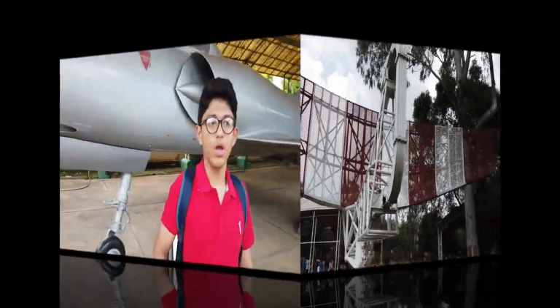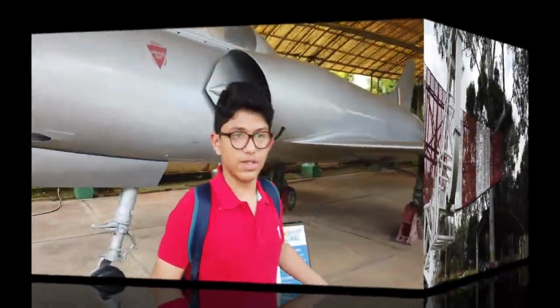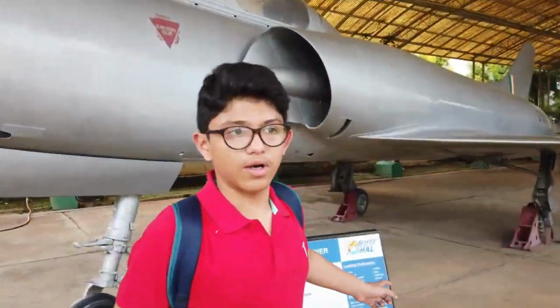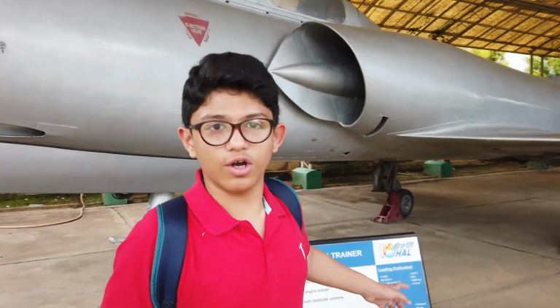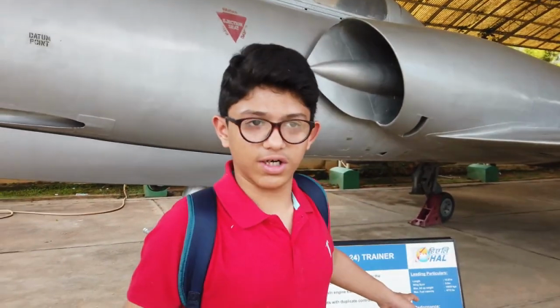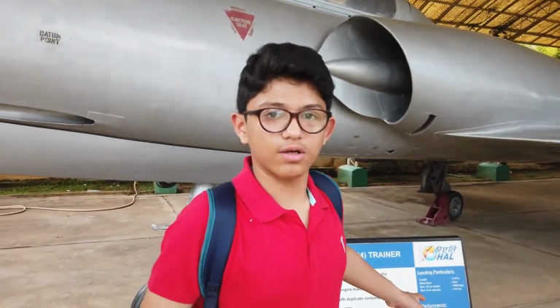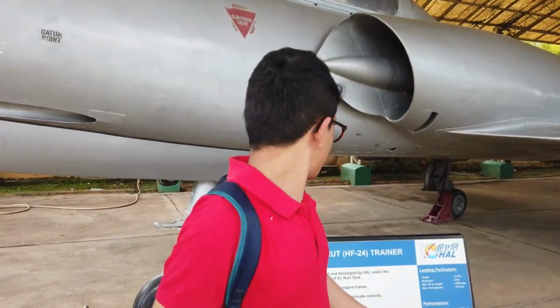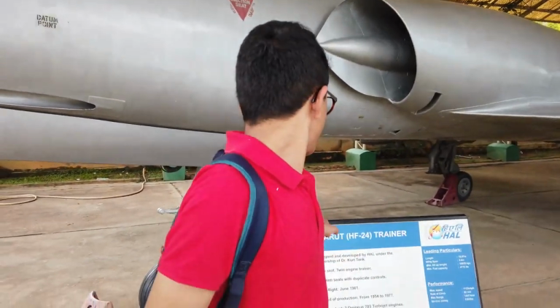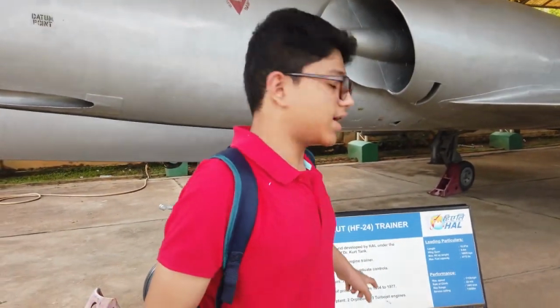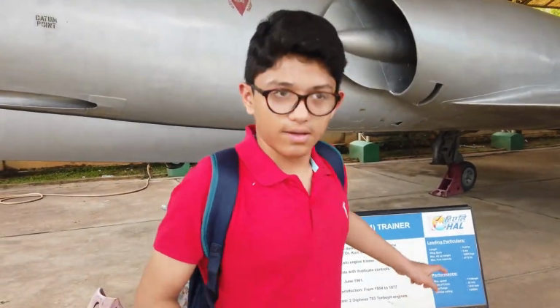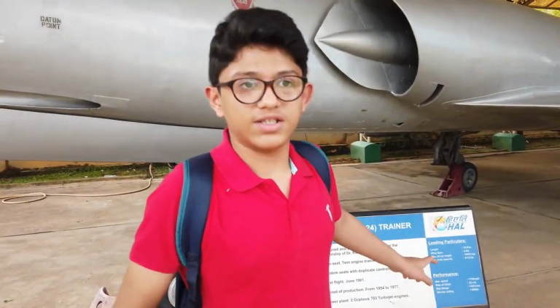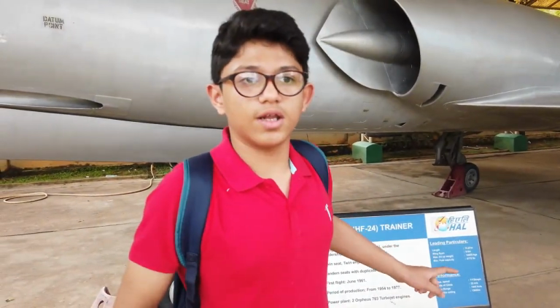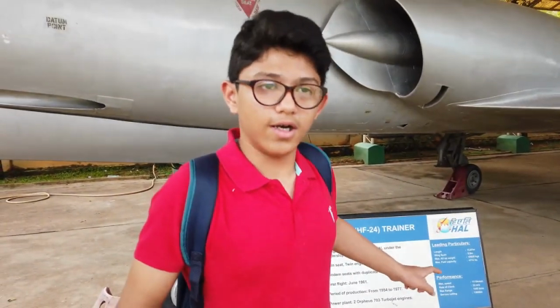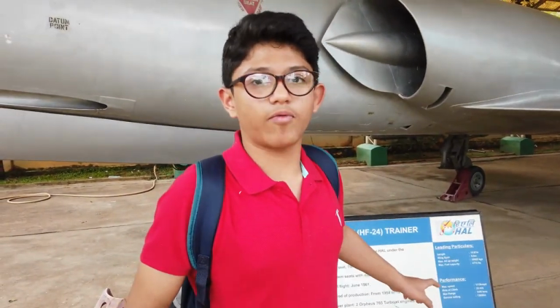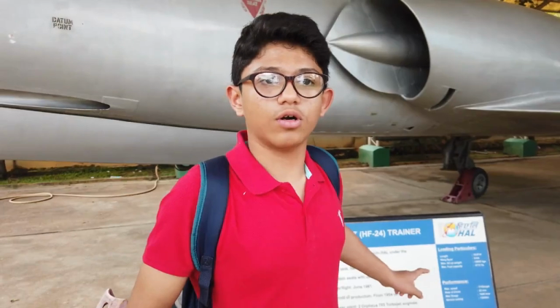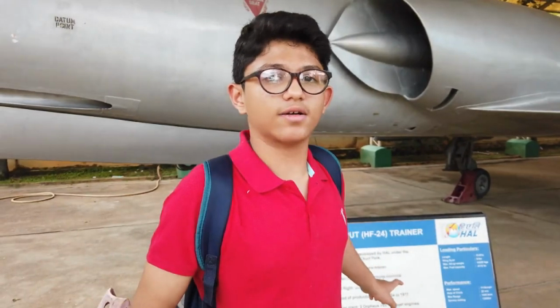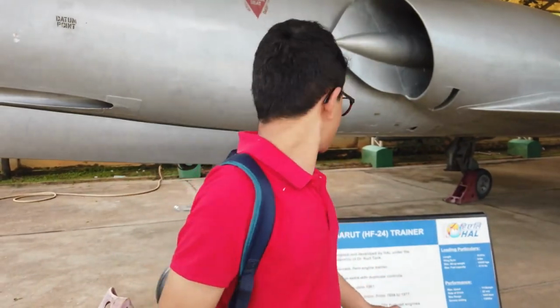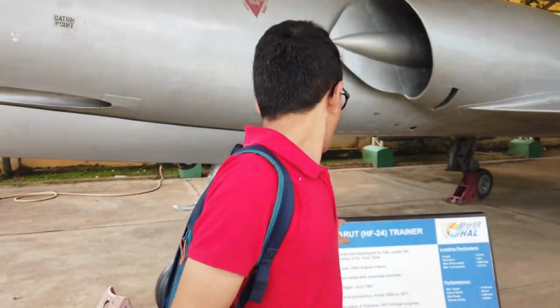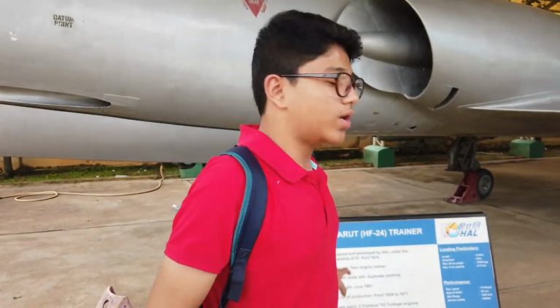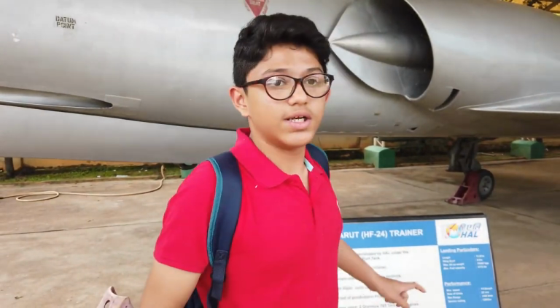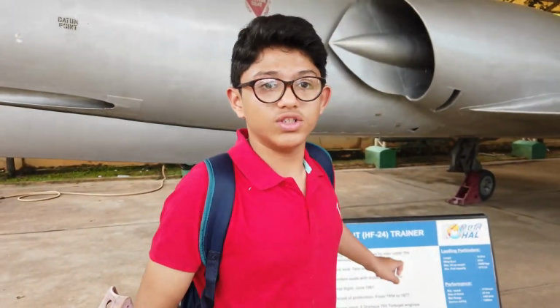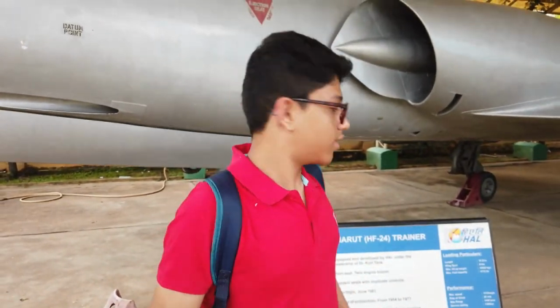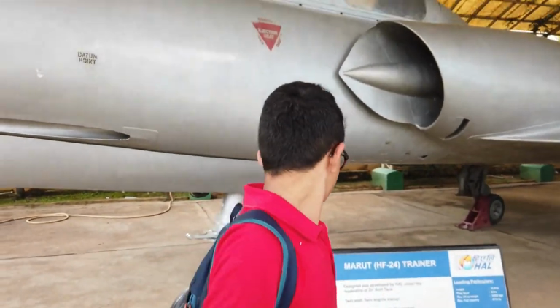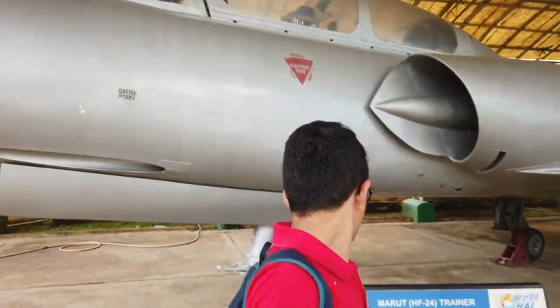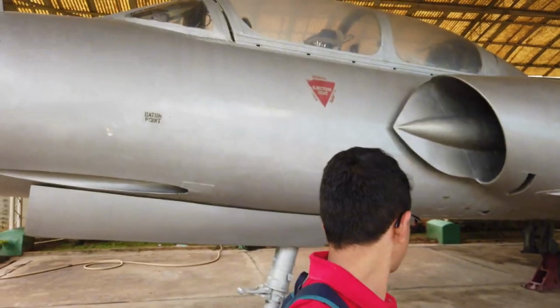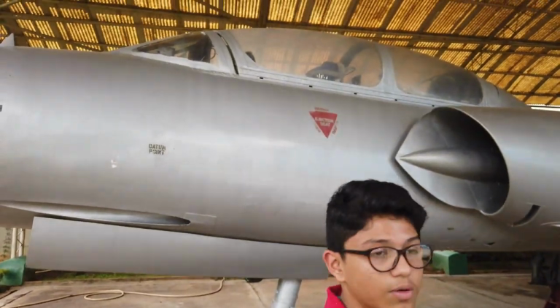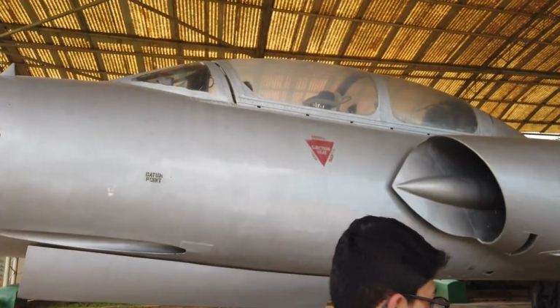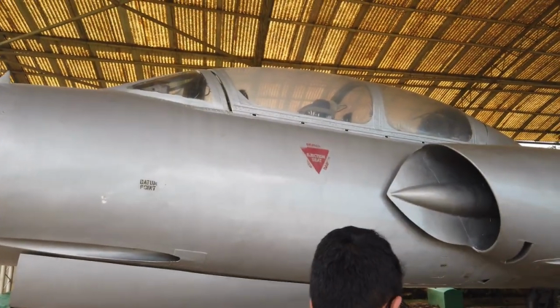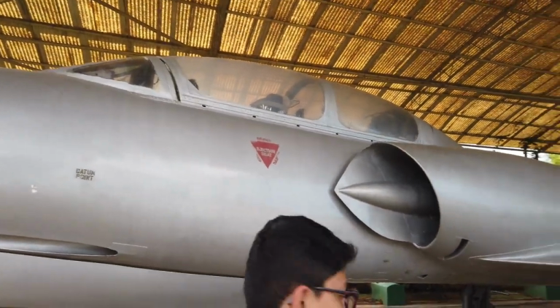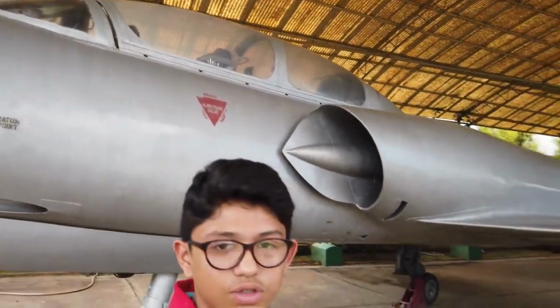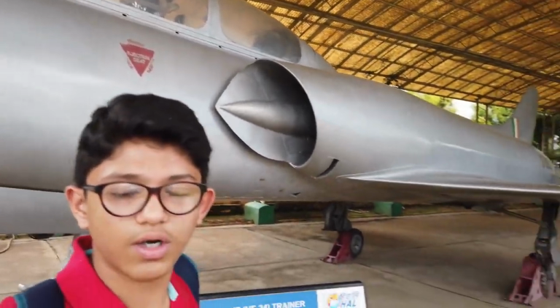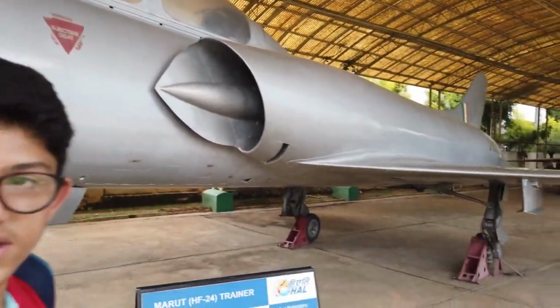This is the Mars HF24 trainer. It was designed by HAL and is a twin-seat, twin-engine trainer. The first flight of the Mars HF24 trainer was in June 1961.